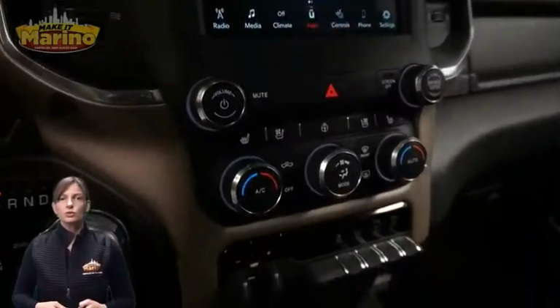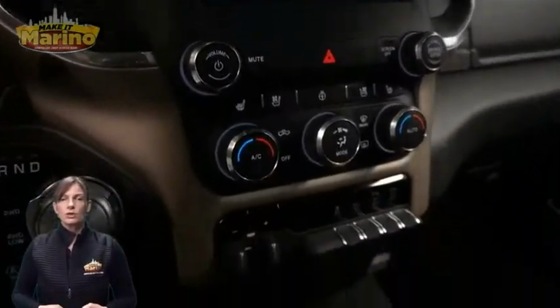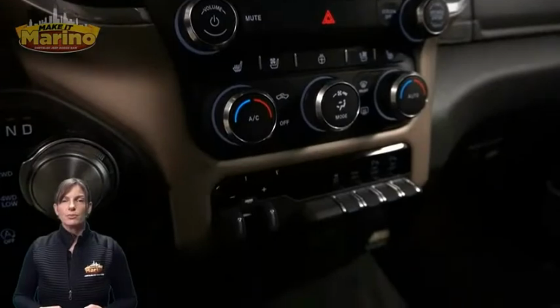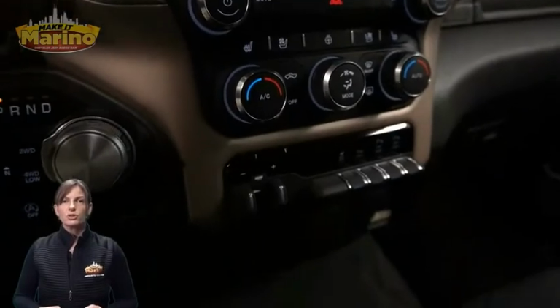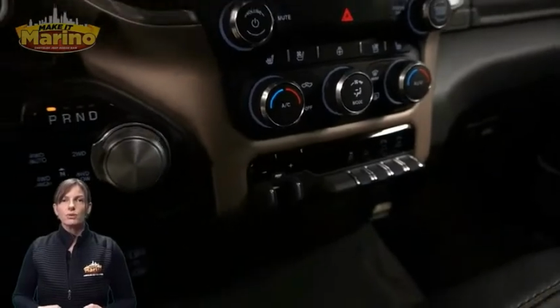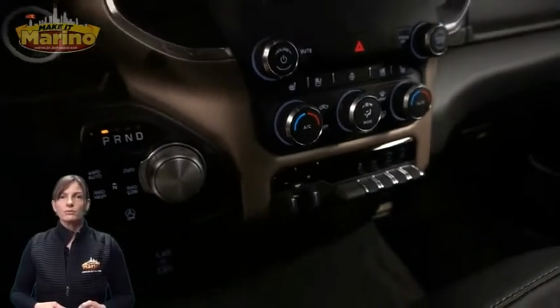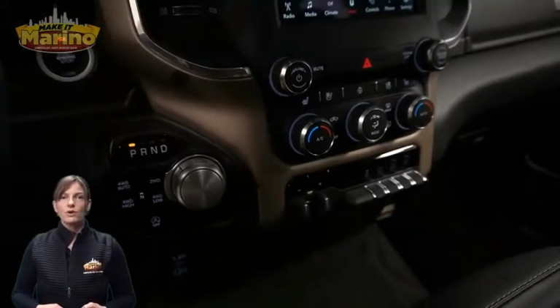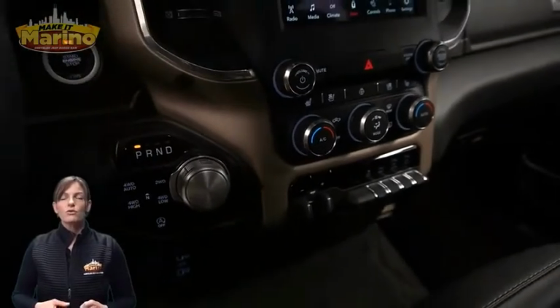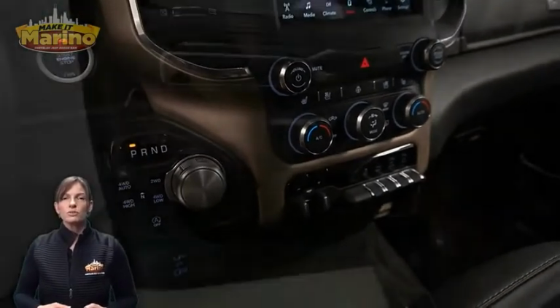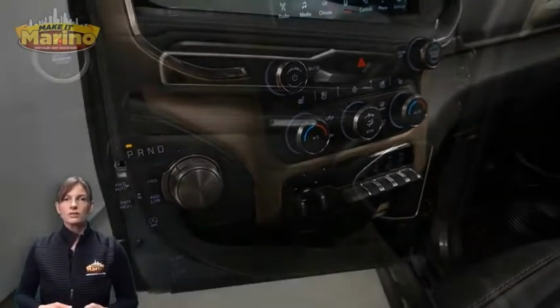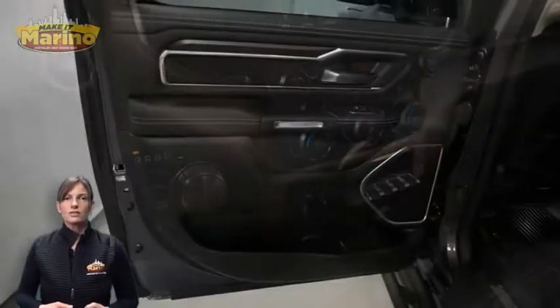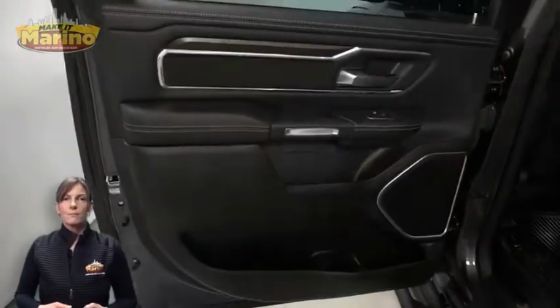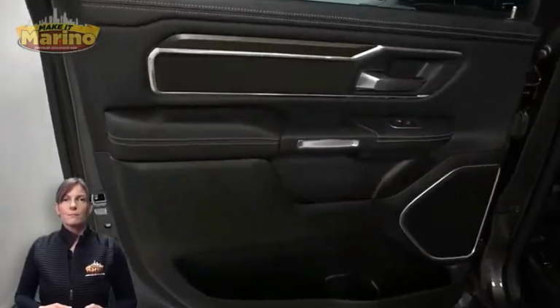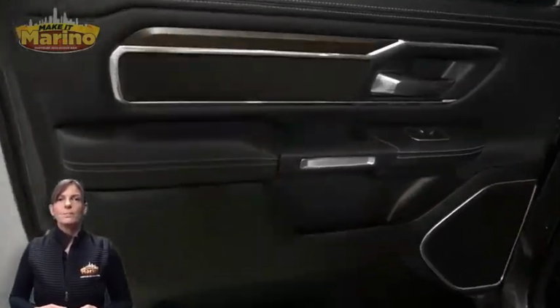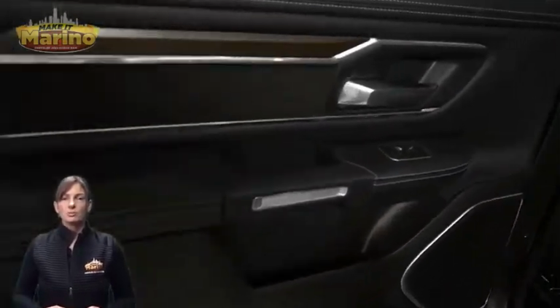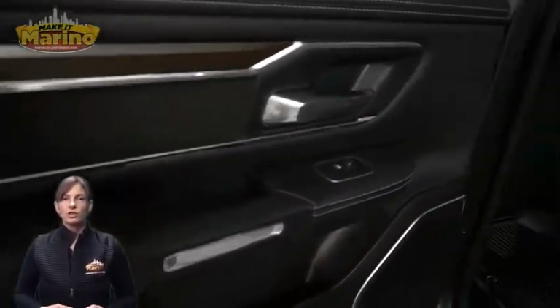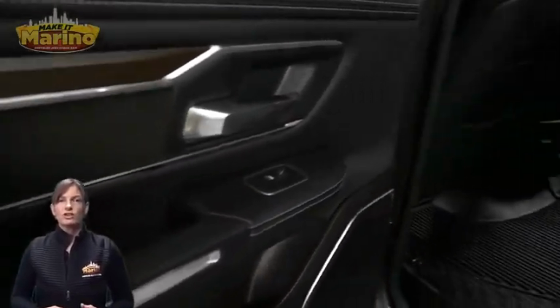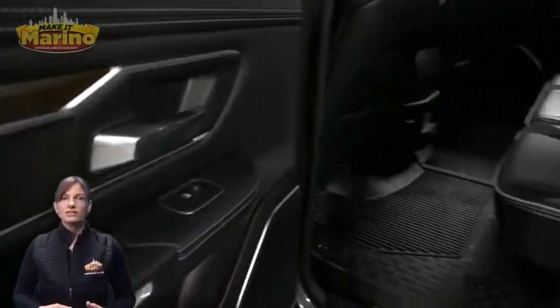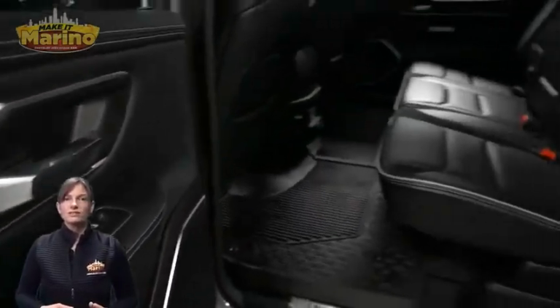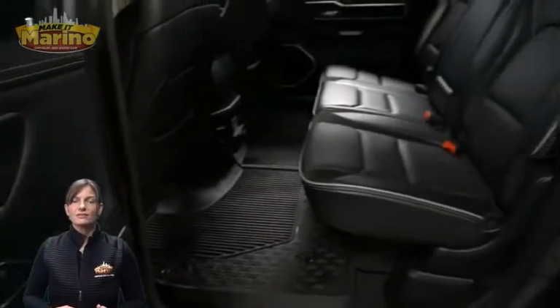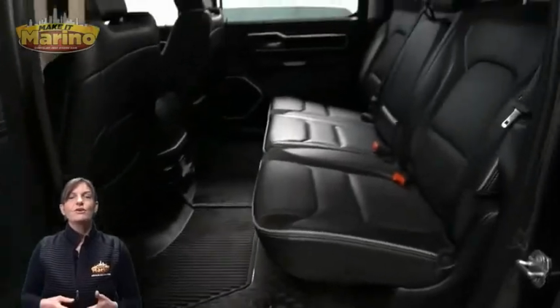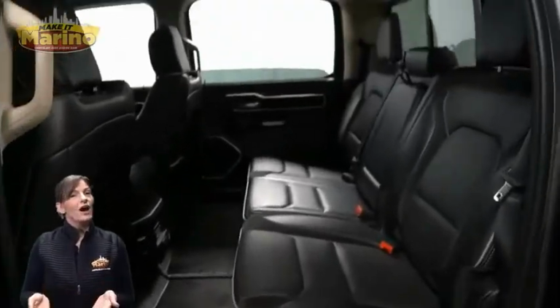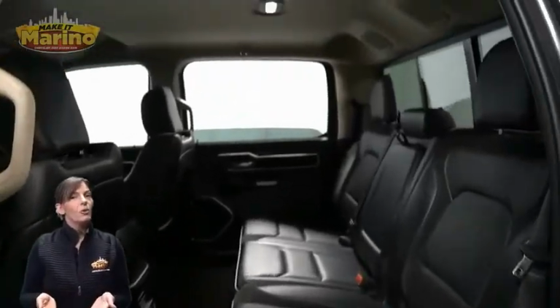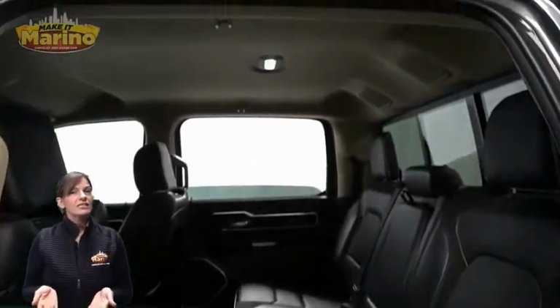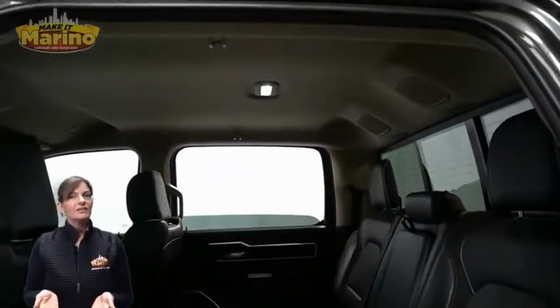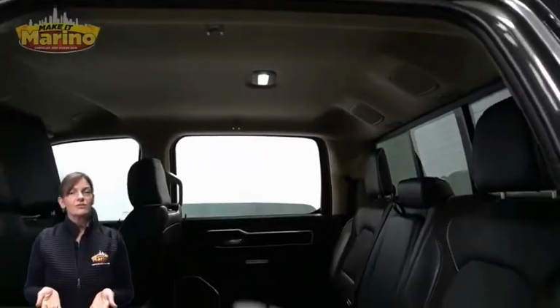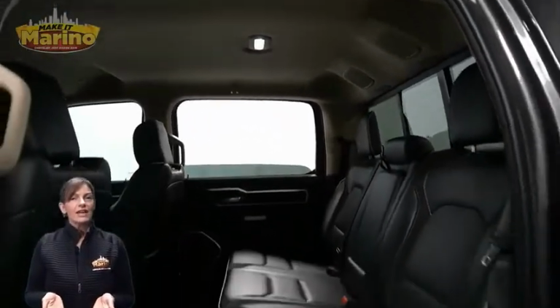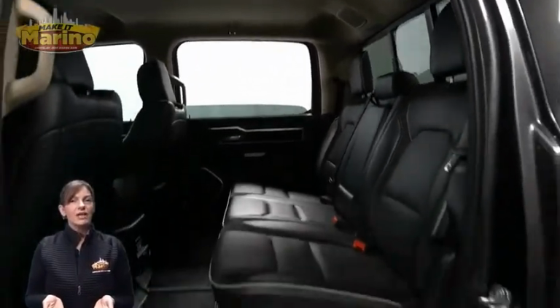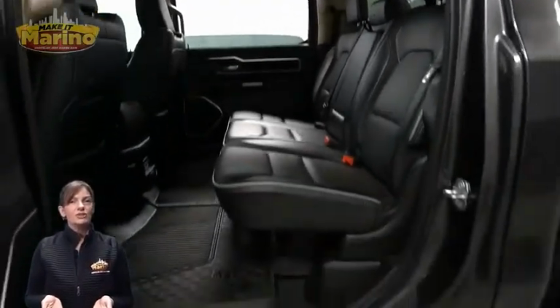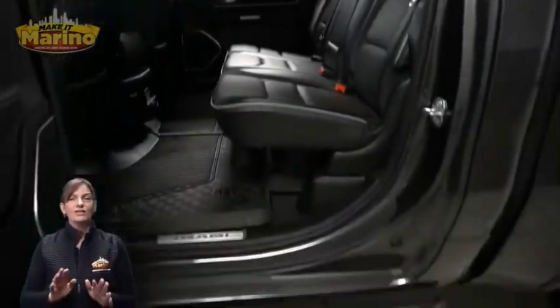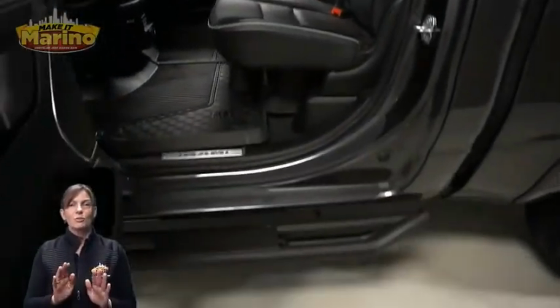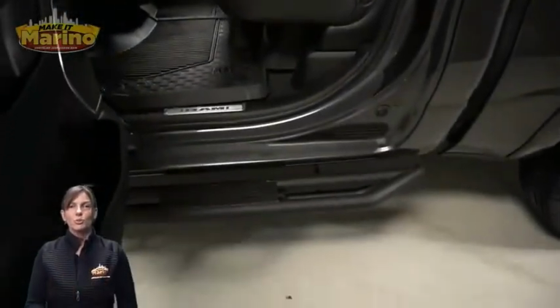Dual zone temperature control, remote start system, split folding rear seats, 5.7-liter V8 Hemi engine, and so much more.